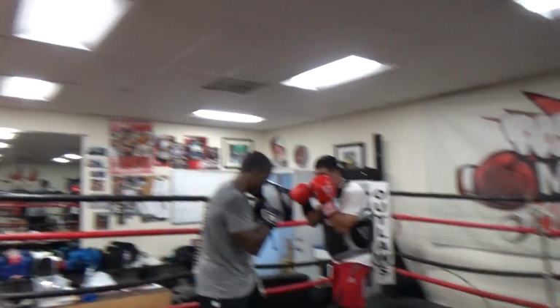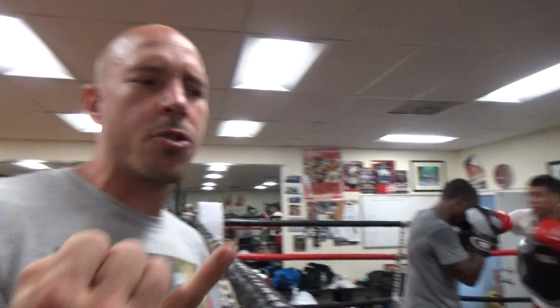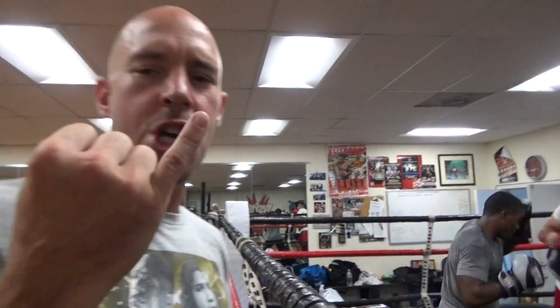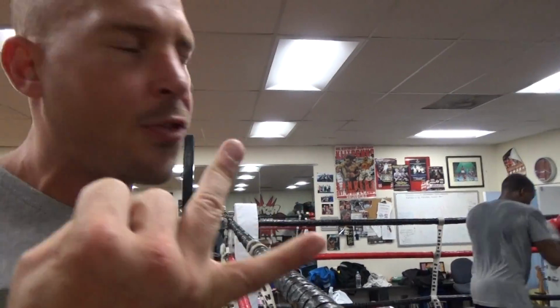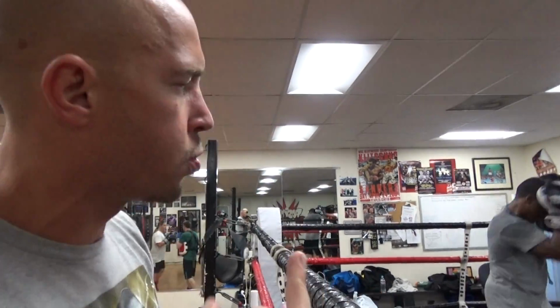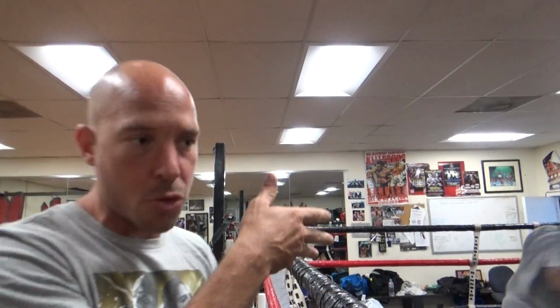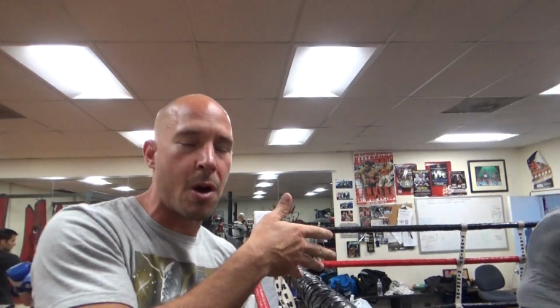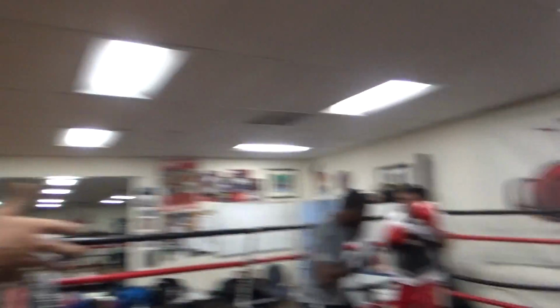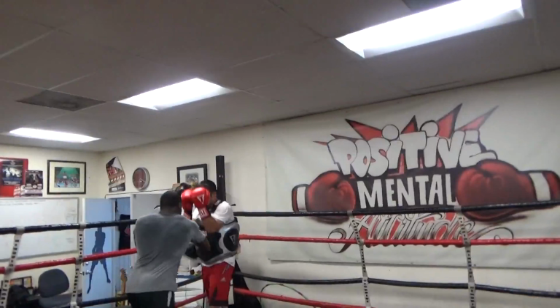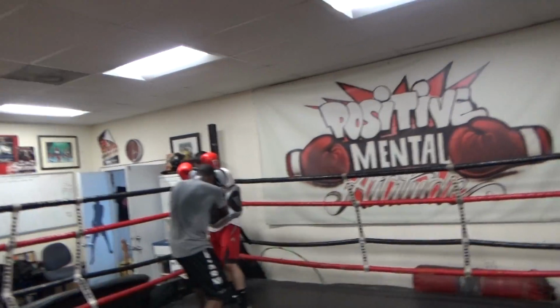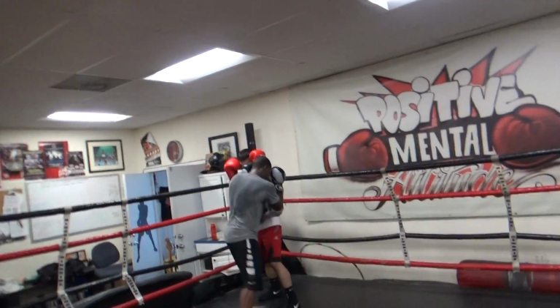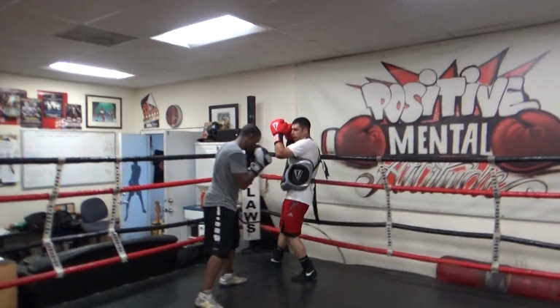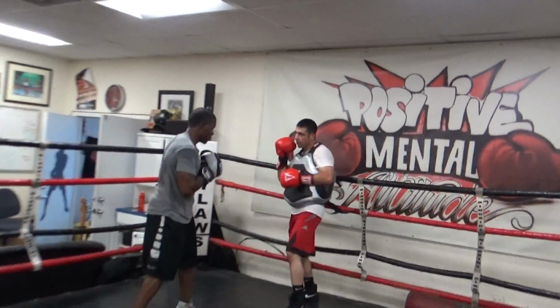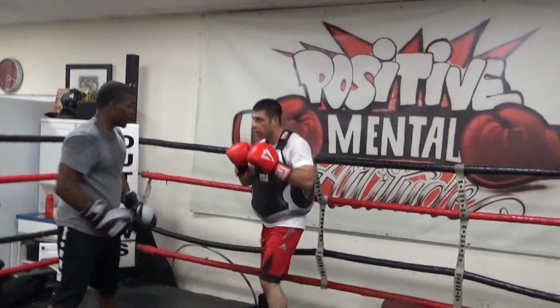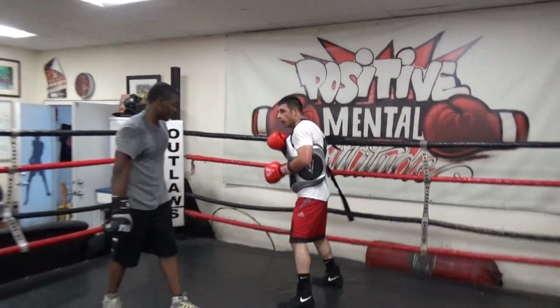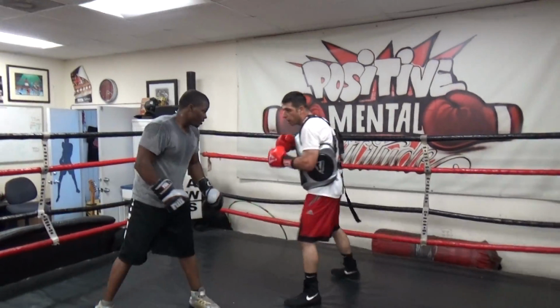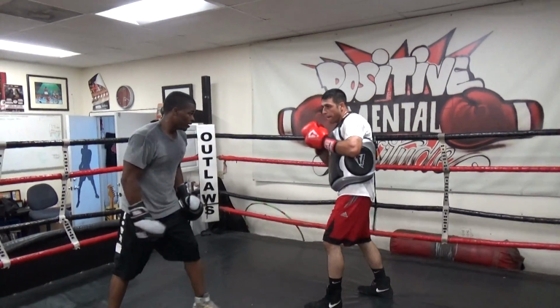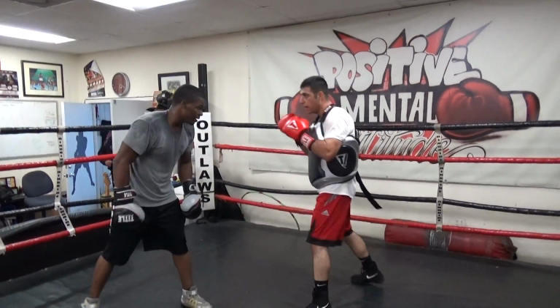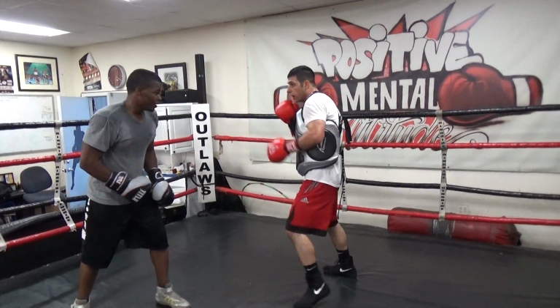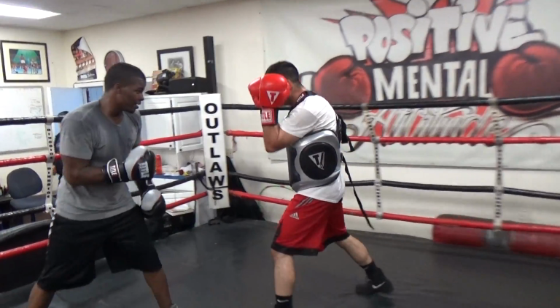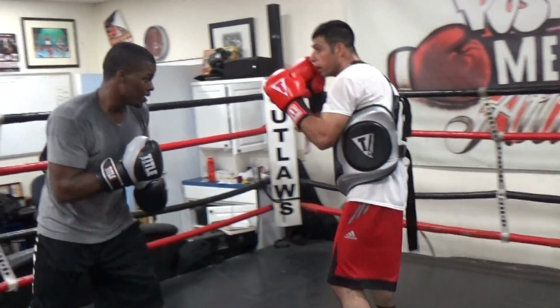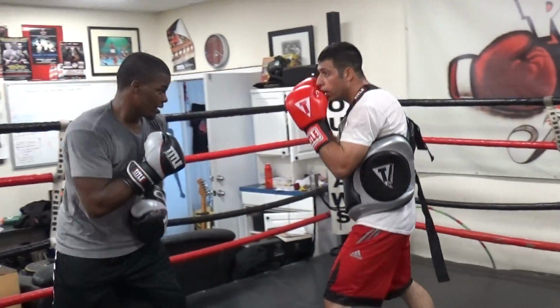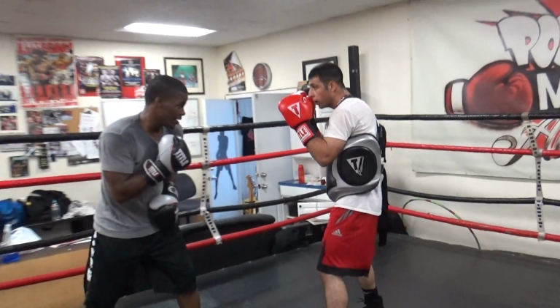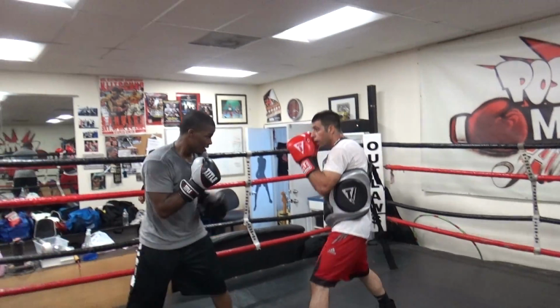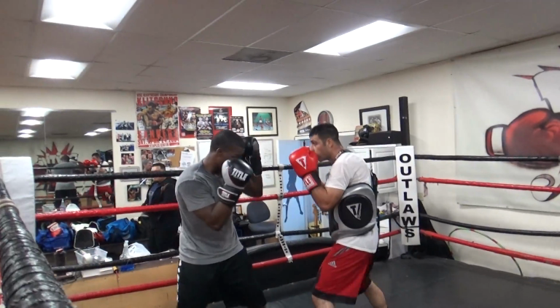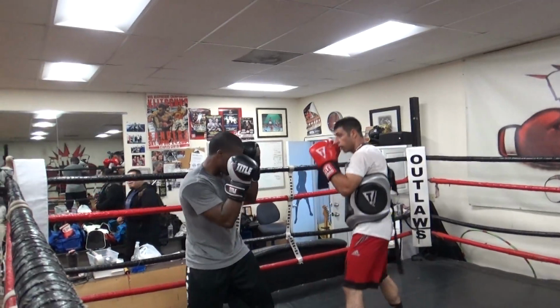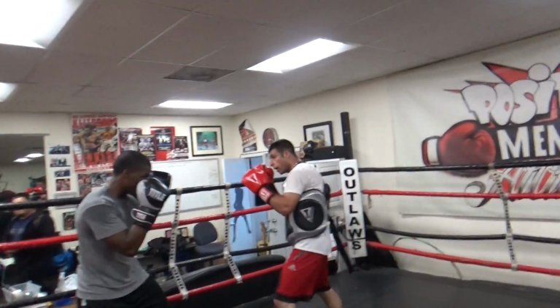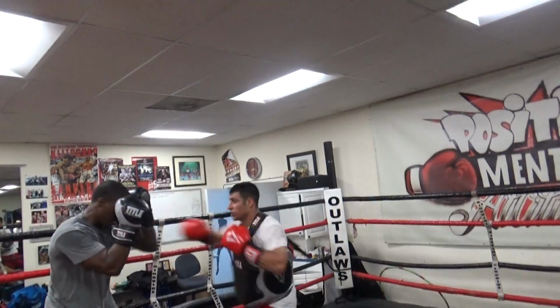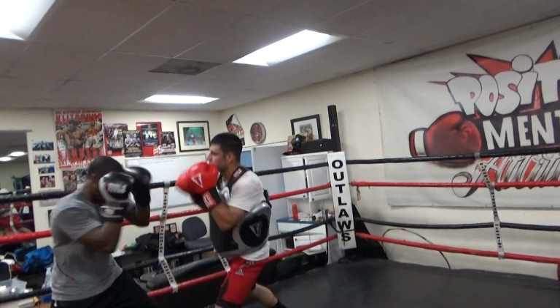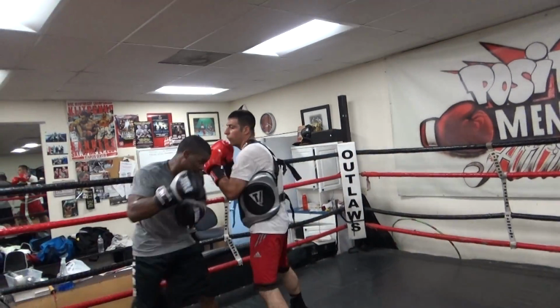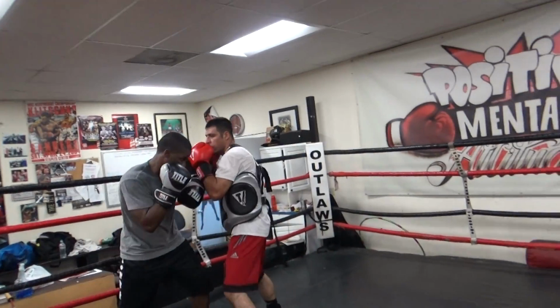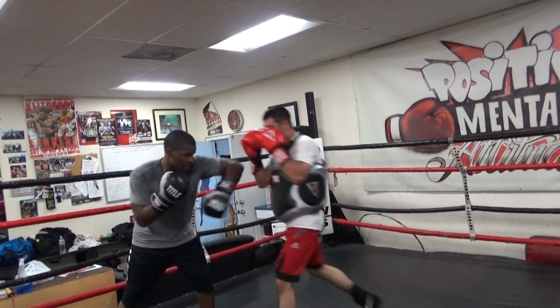We've gone through the jab, we've gone through the straight right hand right here, and we'll go through the left hook next round. Can Randy only go to the body? Yes, yeah, for right now — Randy in the gray shirt. So we're specifically practicing countering to the body.